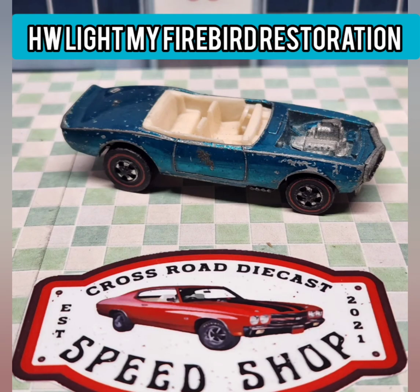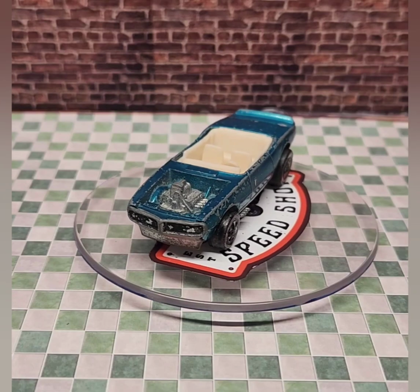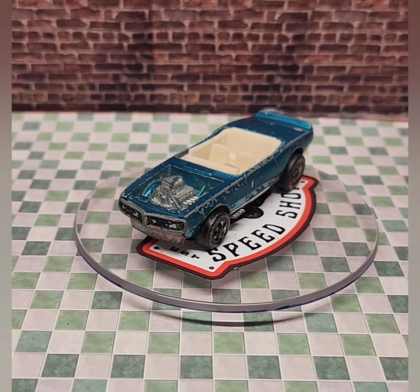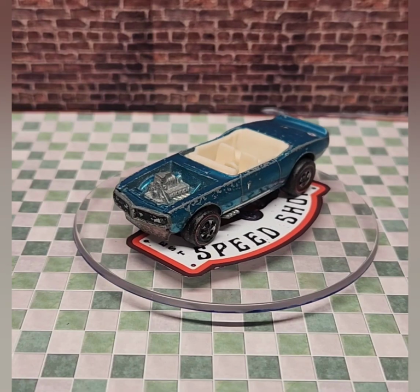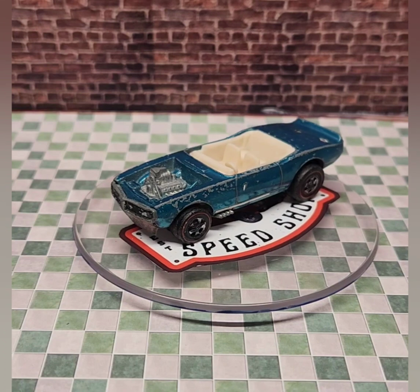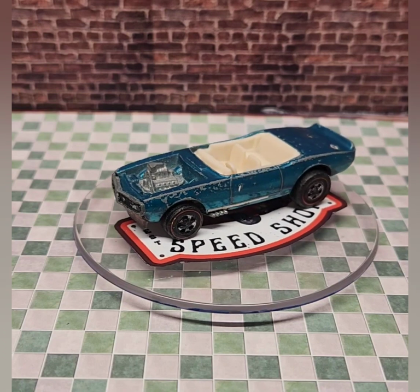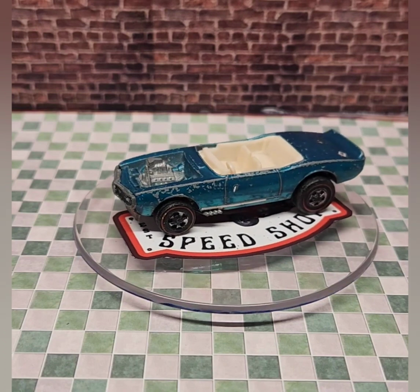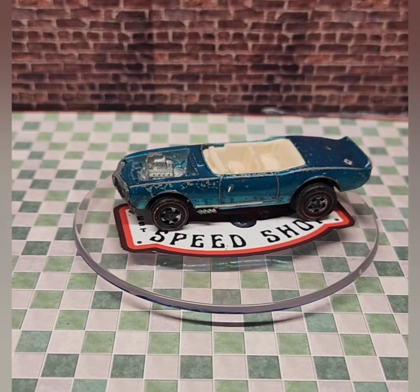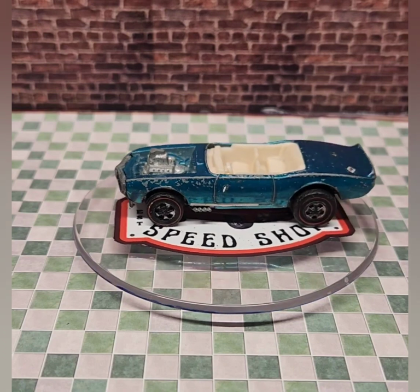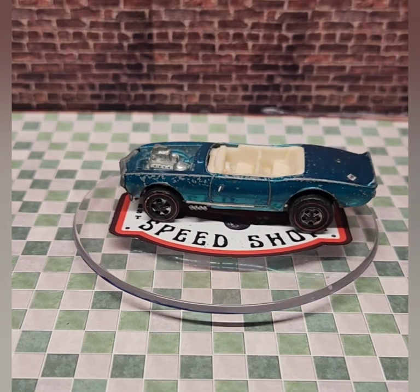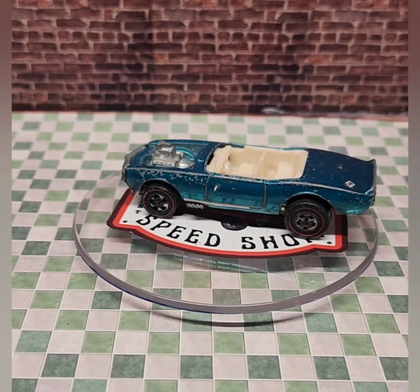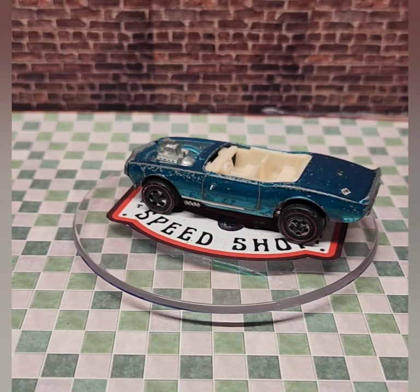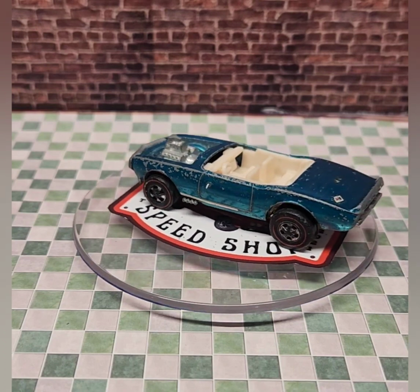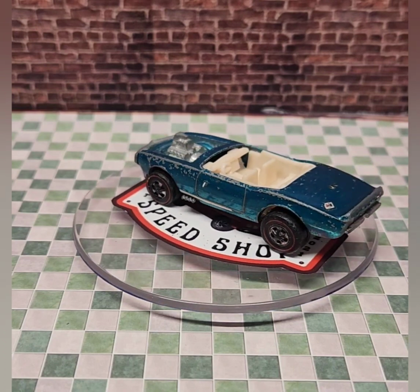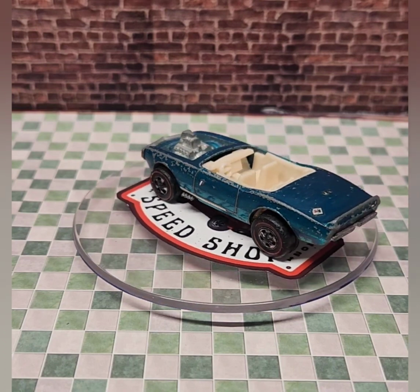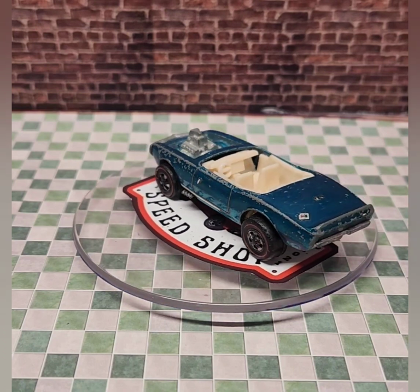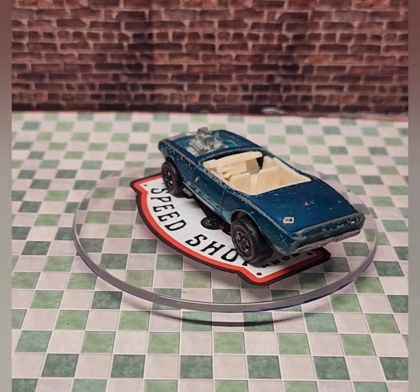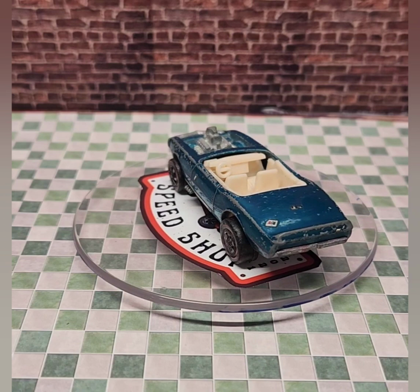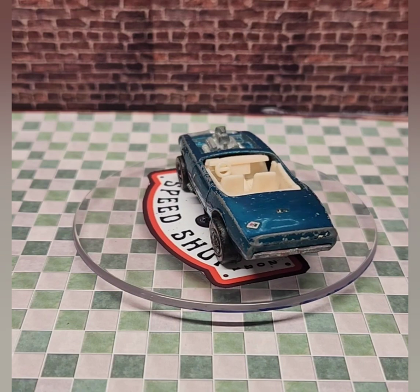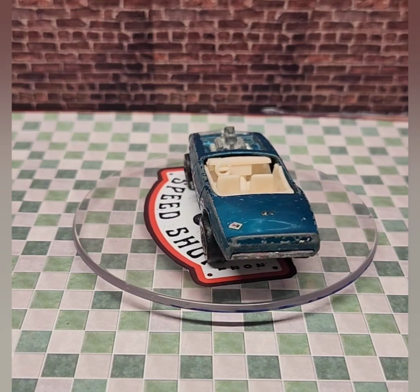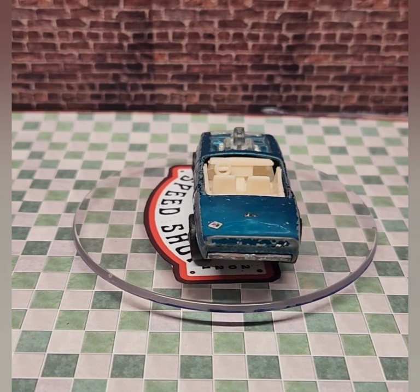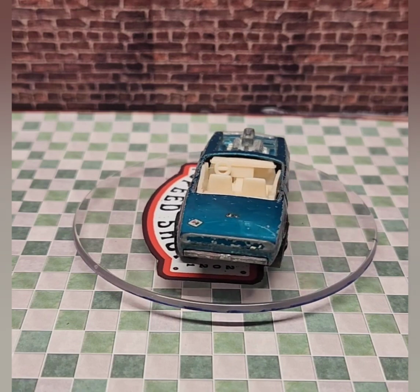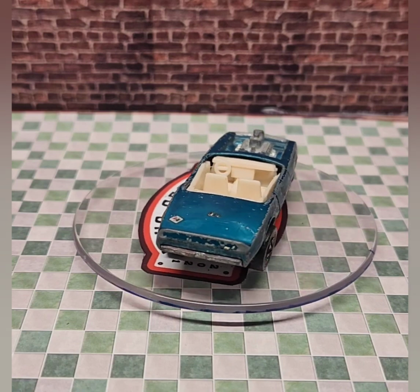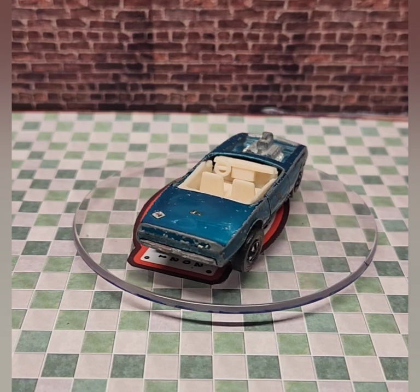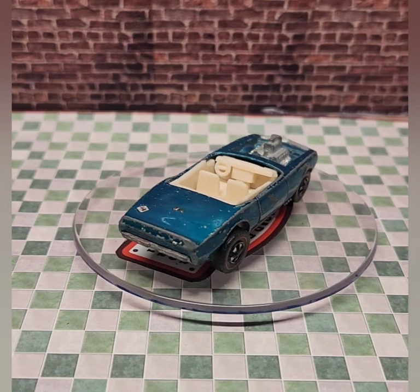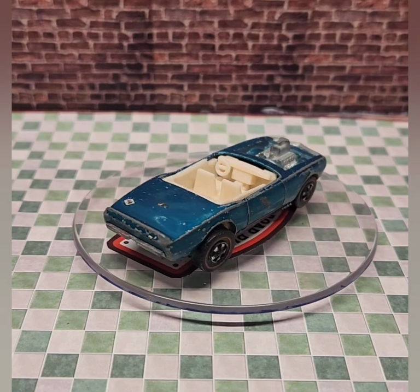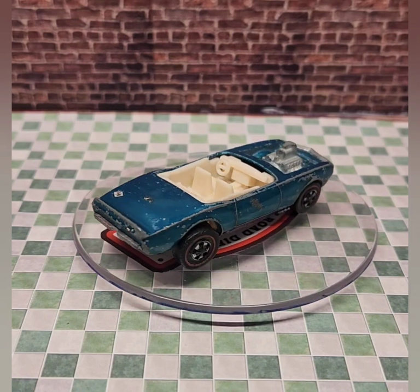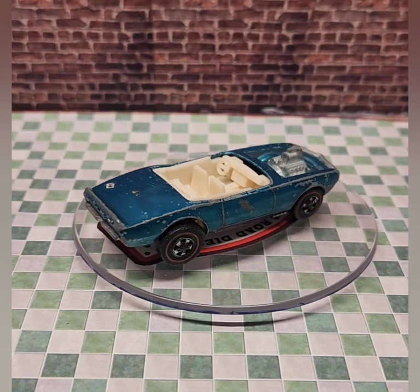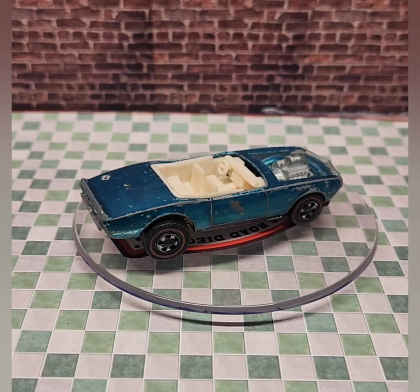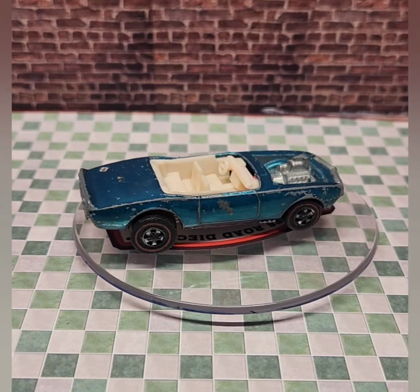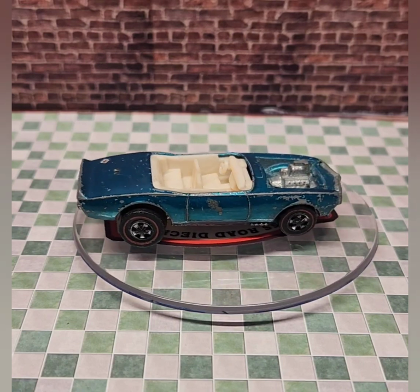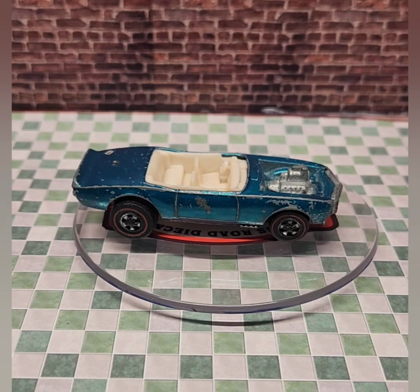Hey, welcome to the Crossroad Speed Shop. I'm Skip, and today we have another restoration. It's a Hot Wheels Light My Firebird — it's part of the Hot Wheels Spoiler Series from back in 1970.